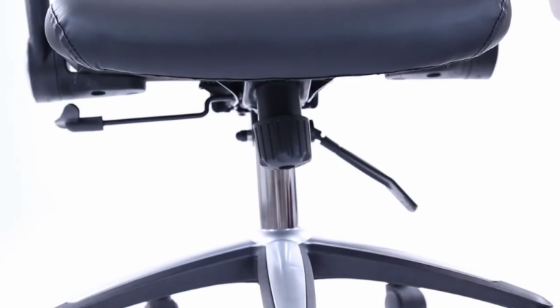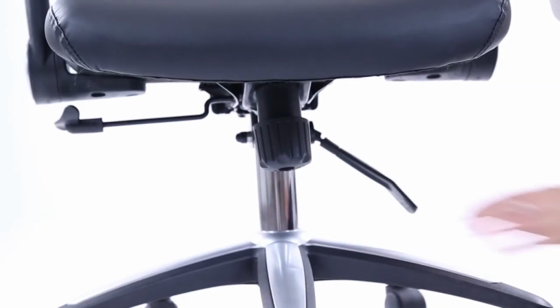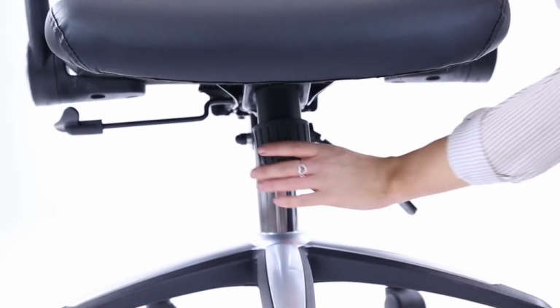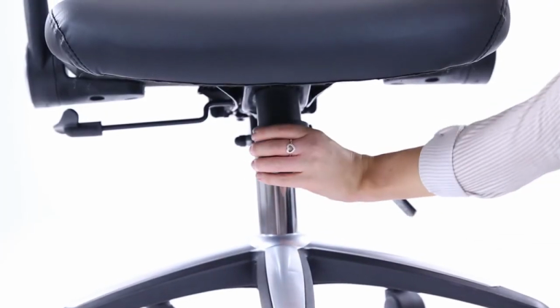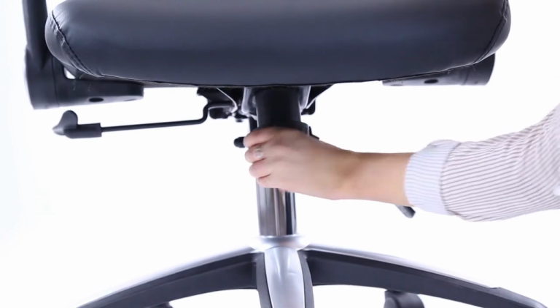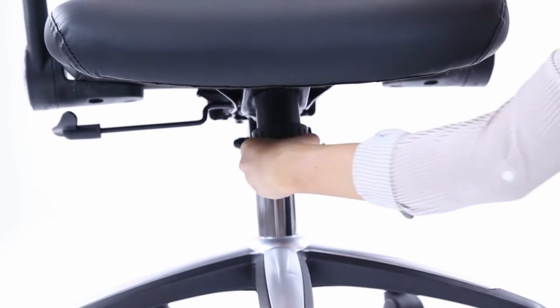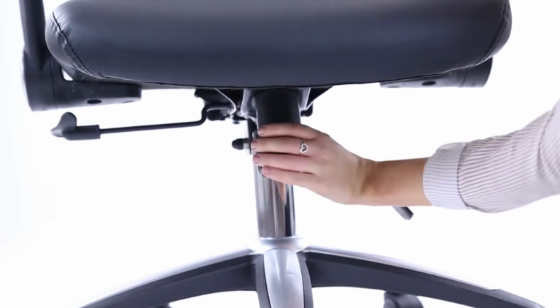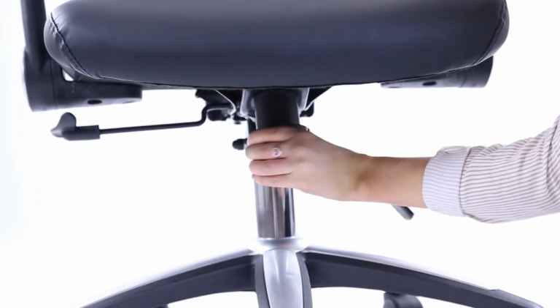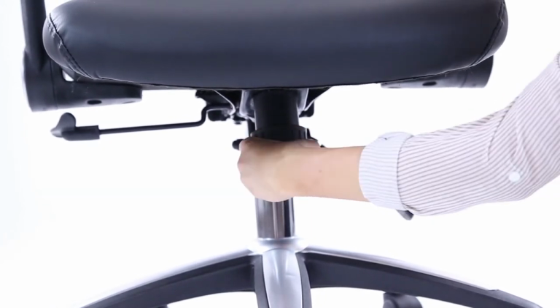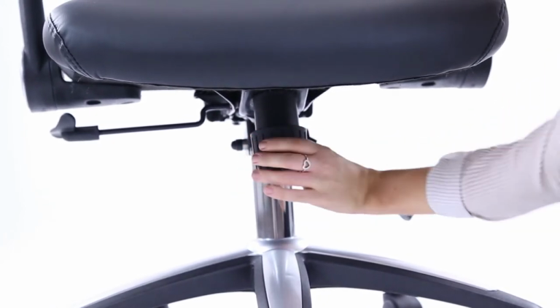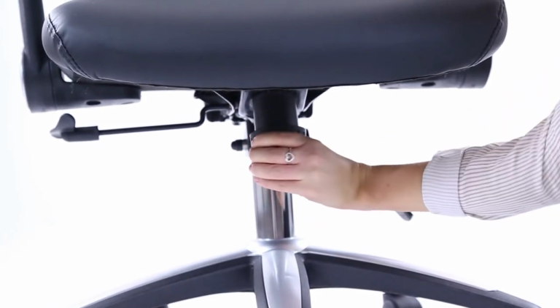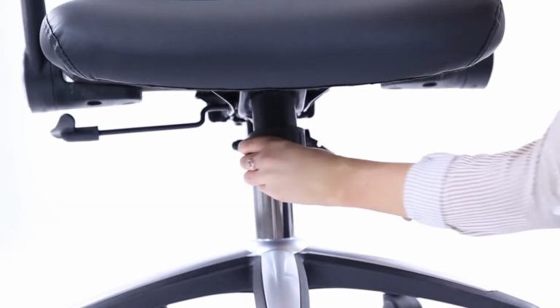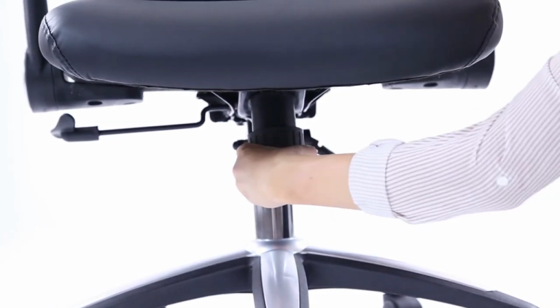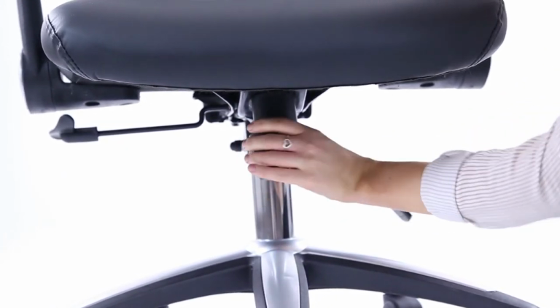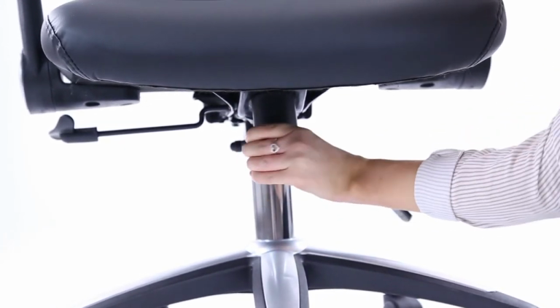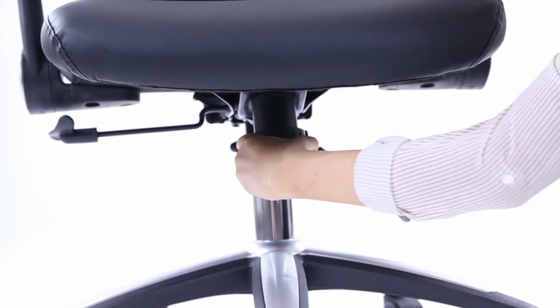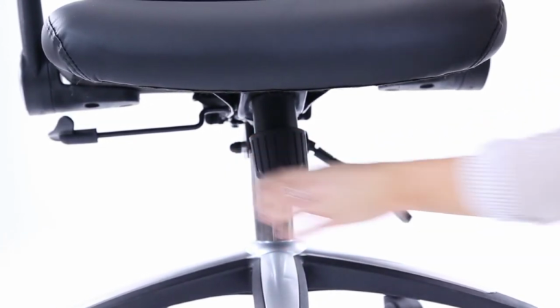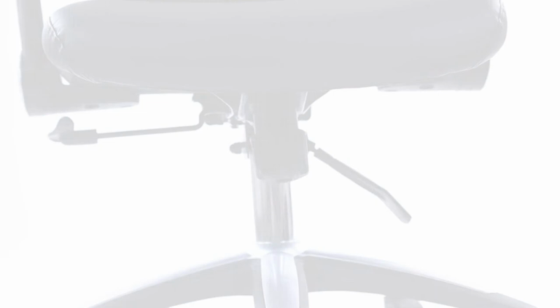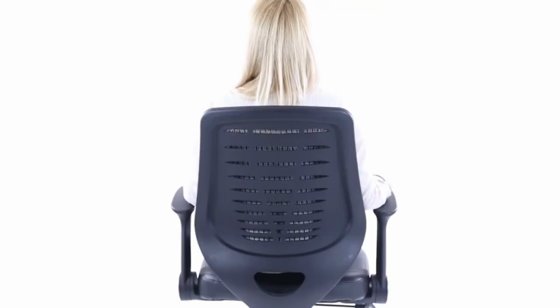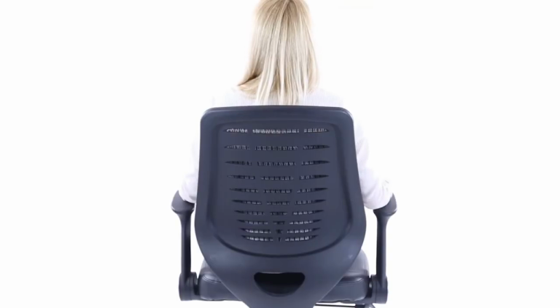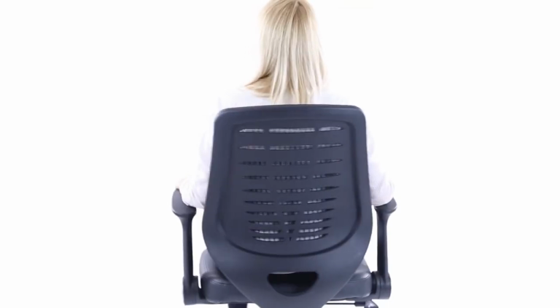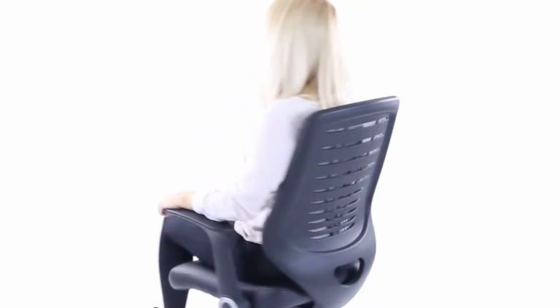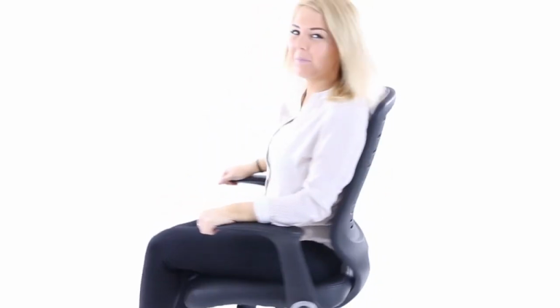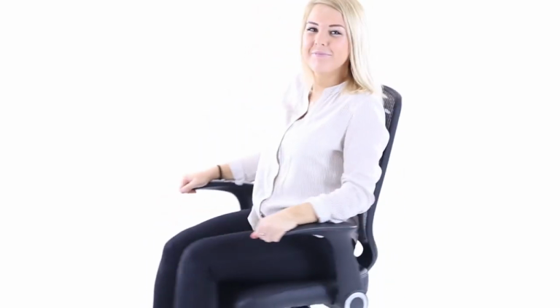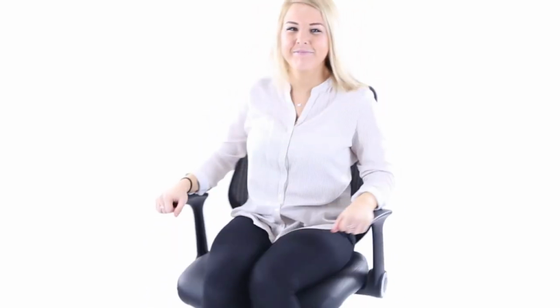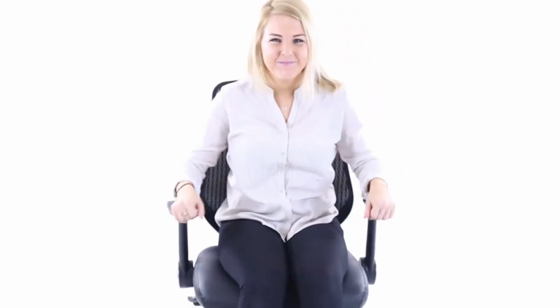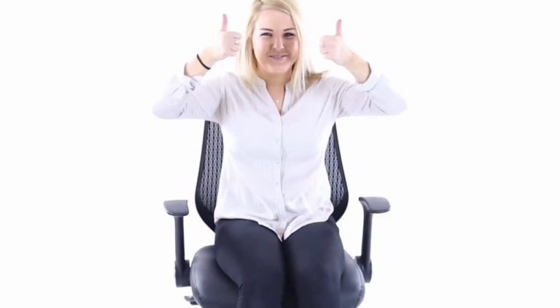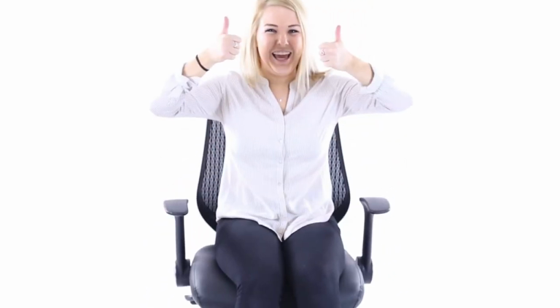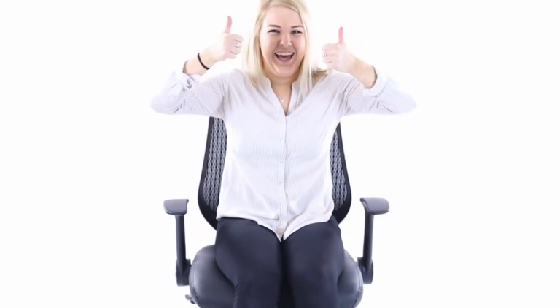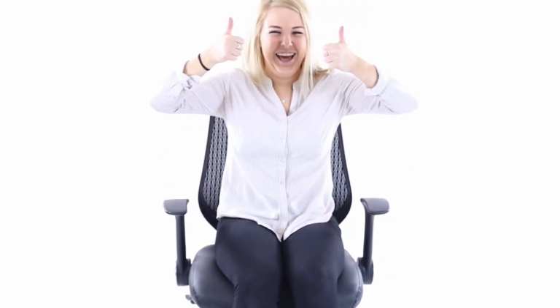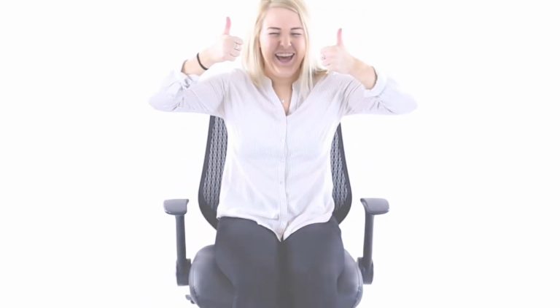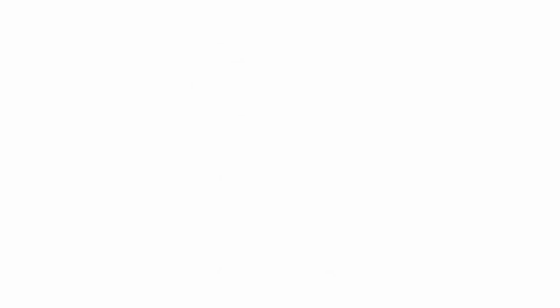A centrally located tension control wheel allows you to define how easy or difficult it is for the tilt action to work. Now enjoy the comfort of your new relay chair.